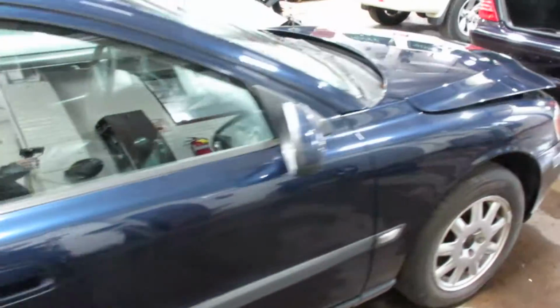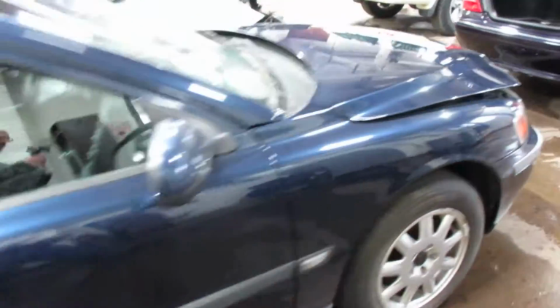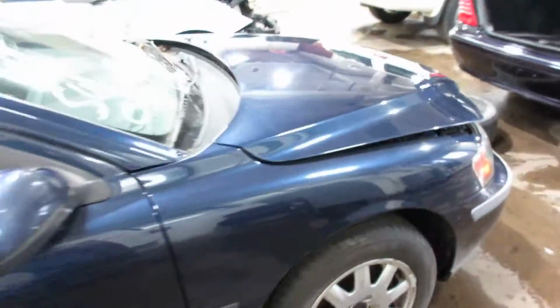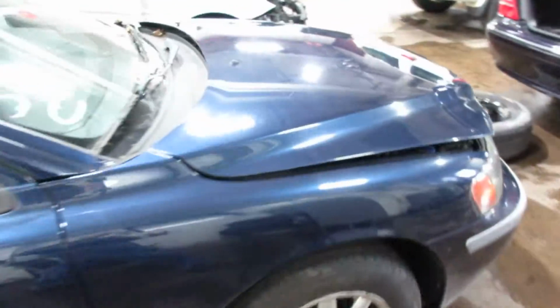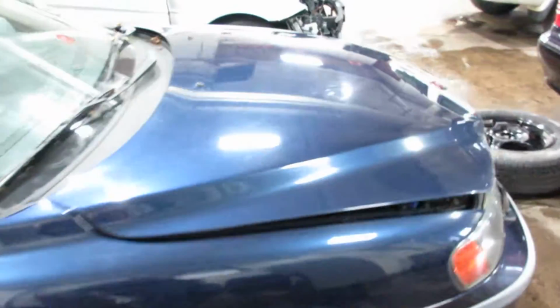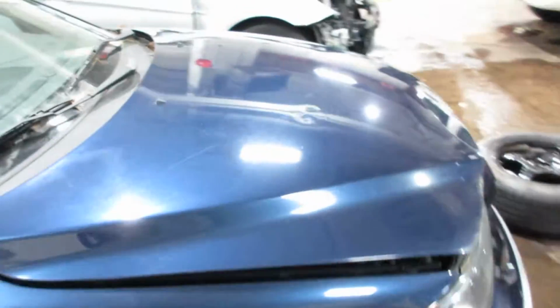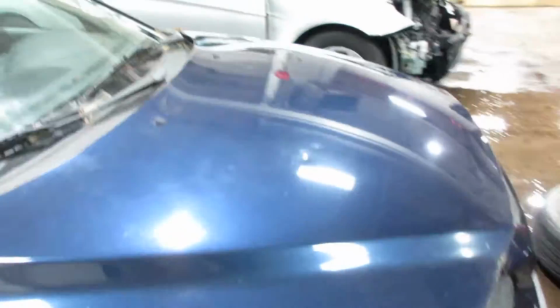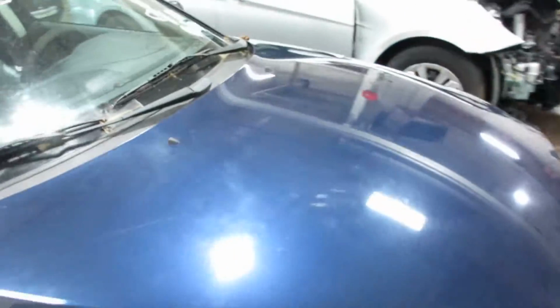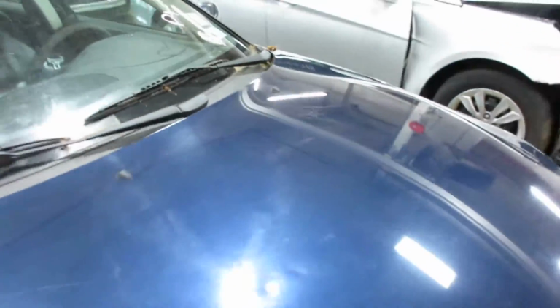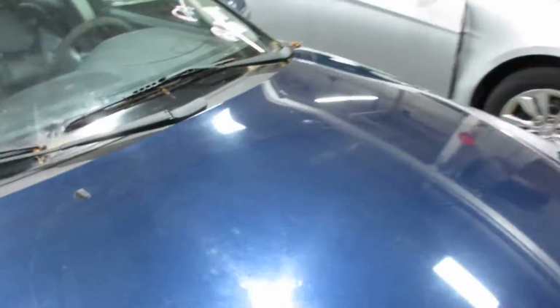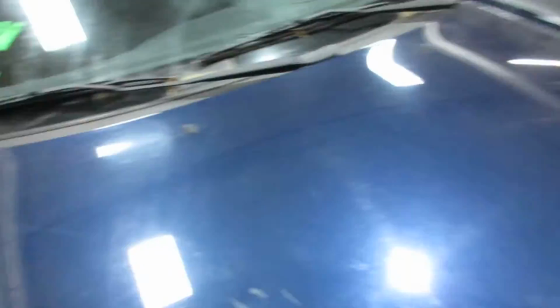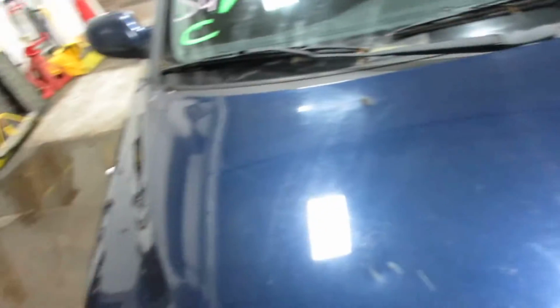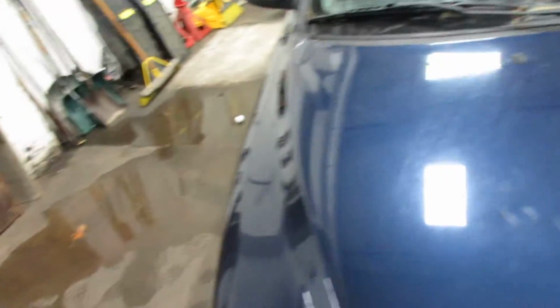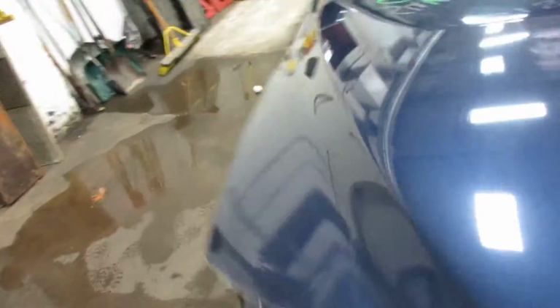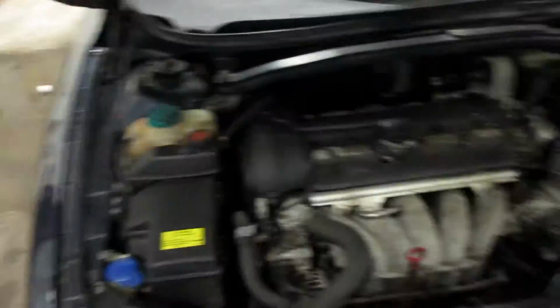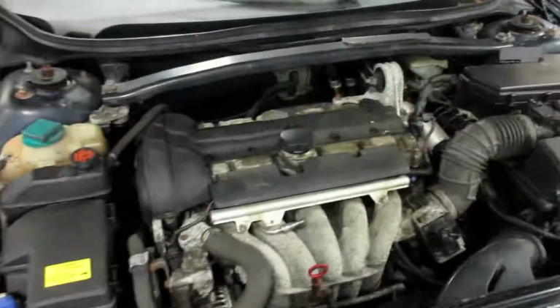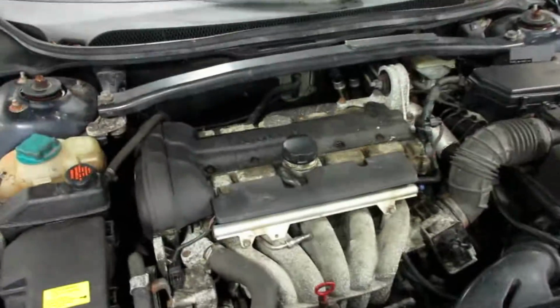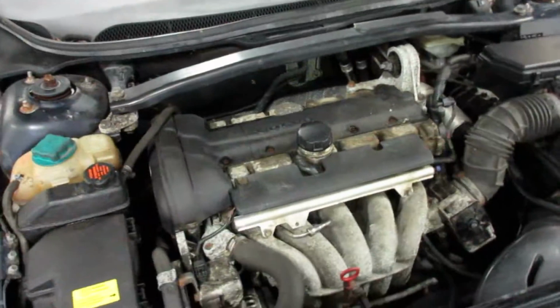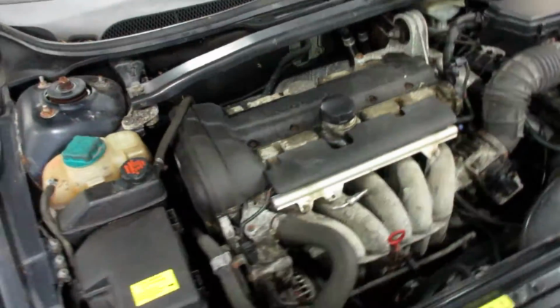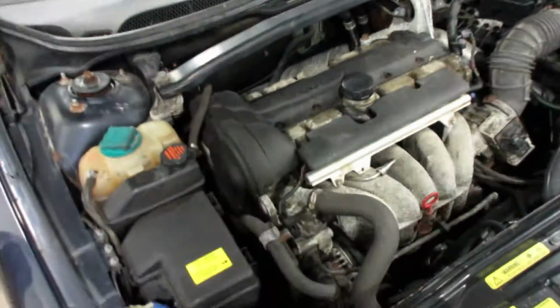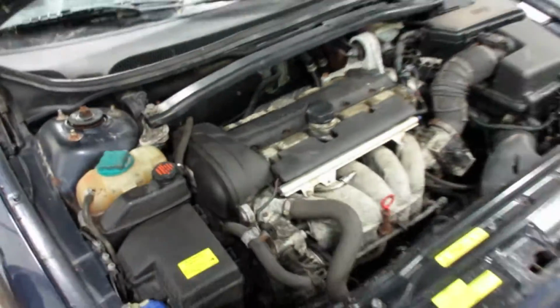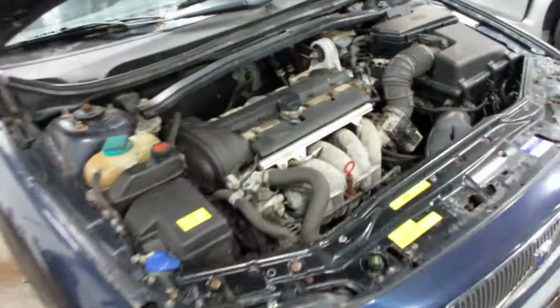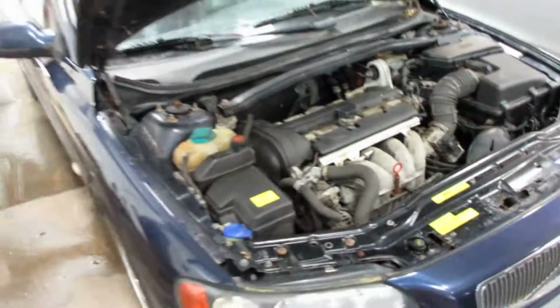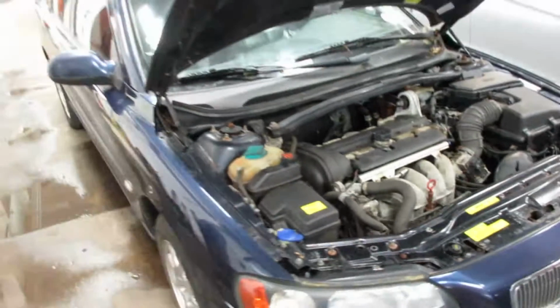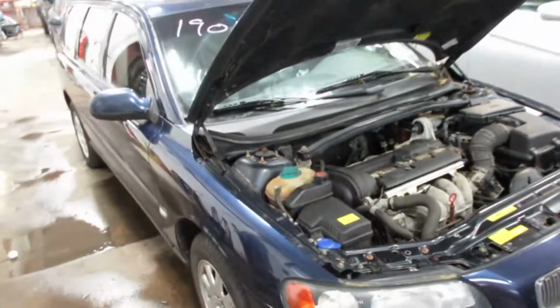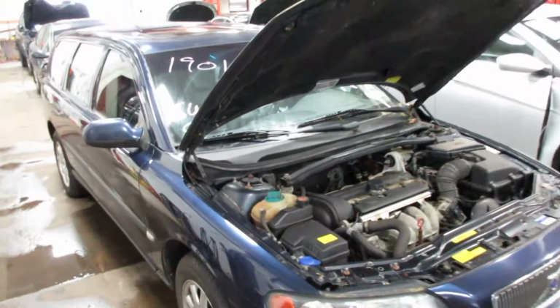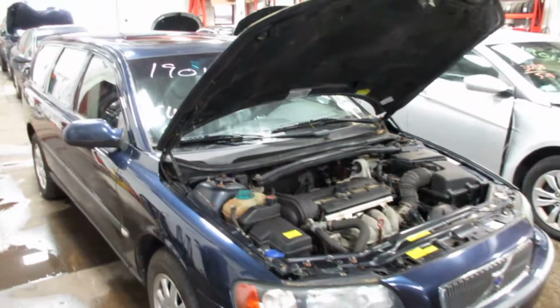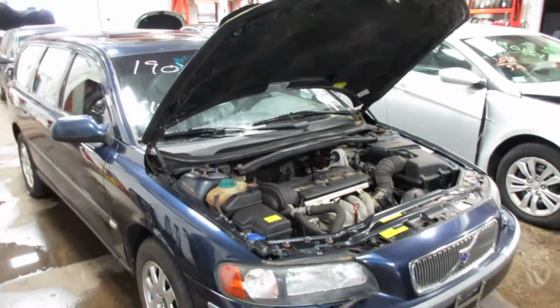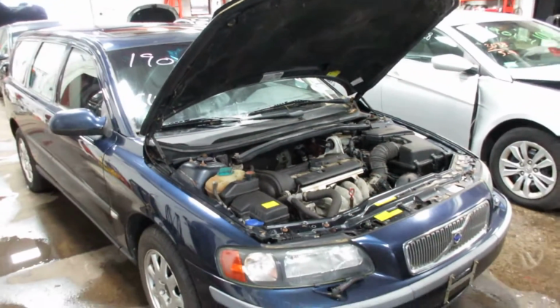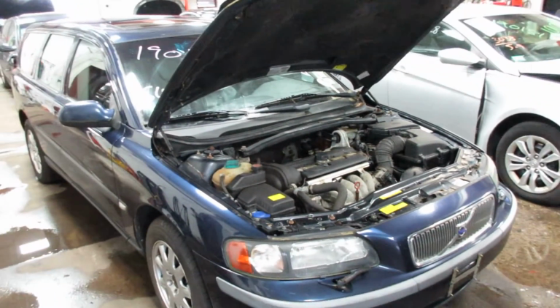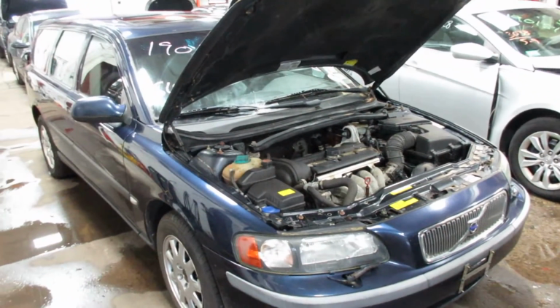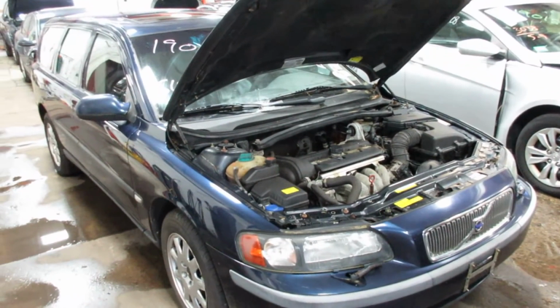Around the front here, let me show you the motor. Any parts from this car or any other cars, let us know here at Tom's Ford Auto Parts. Thank you.